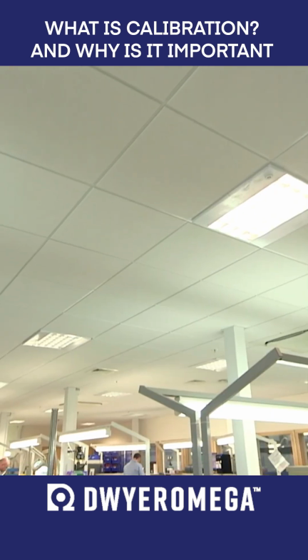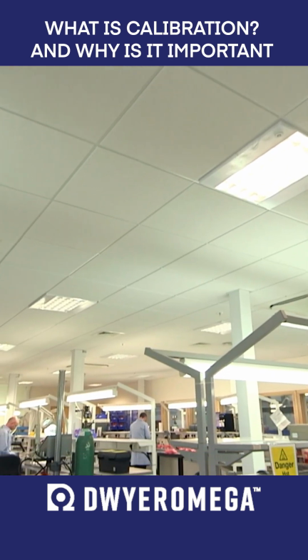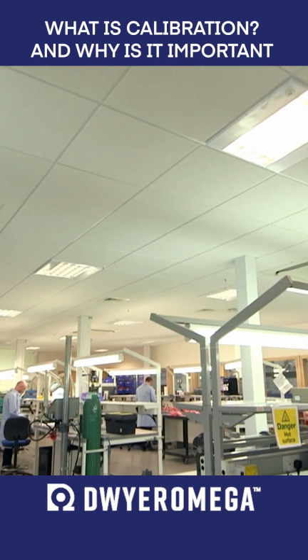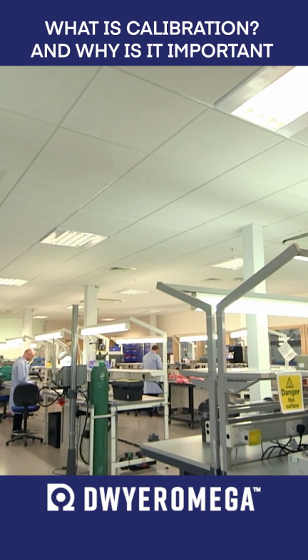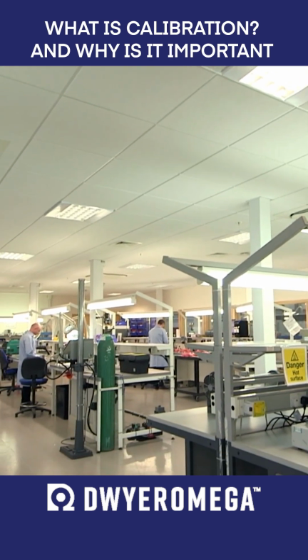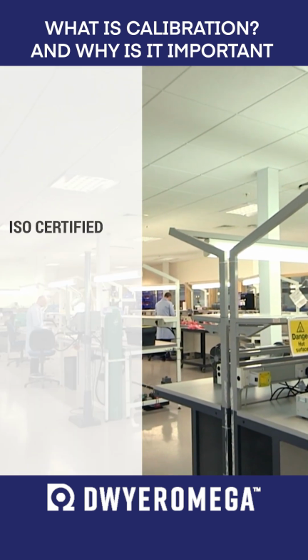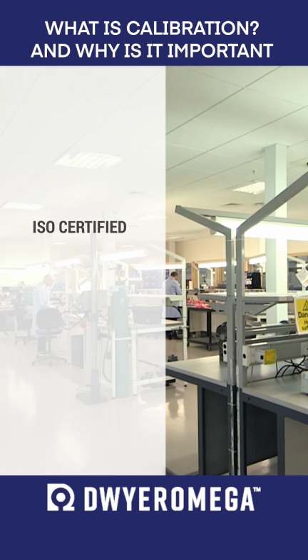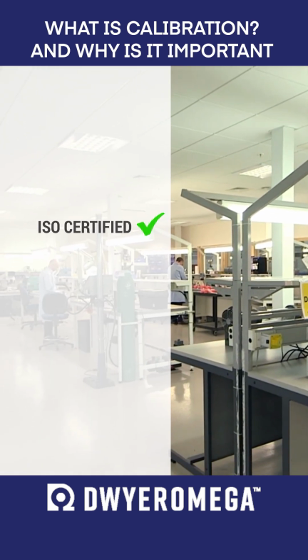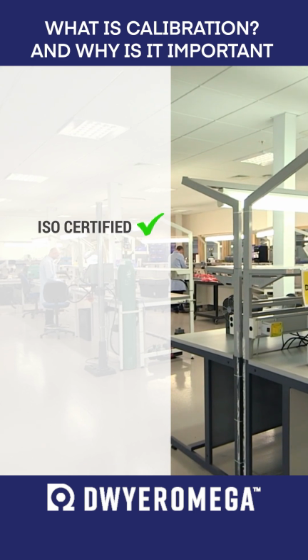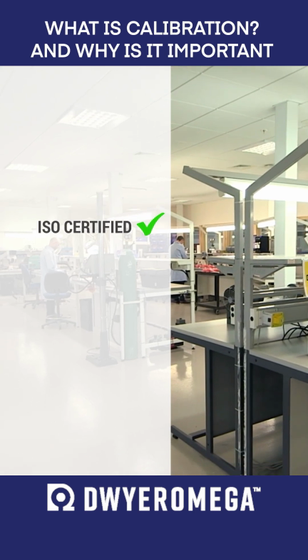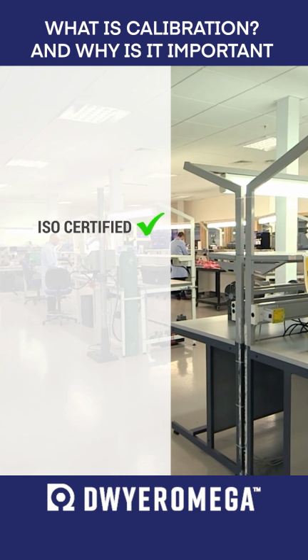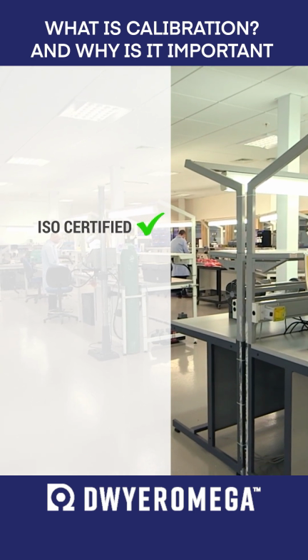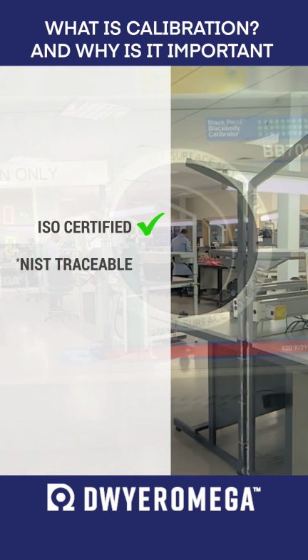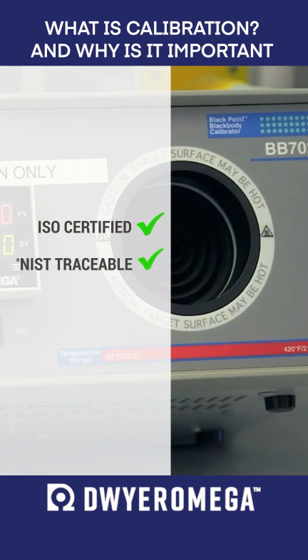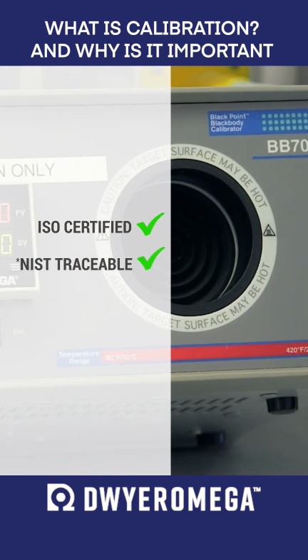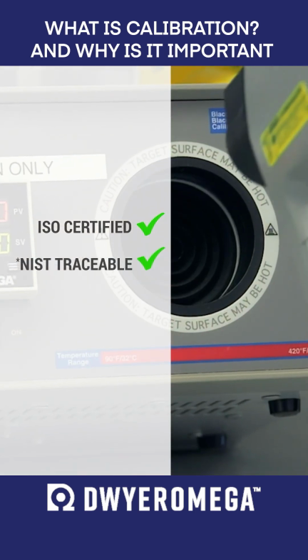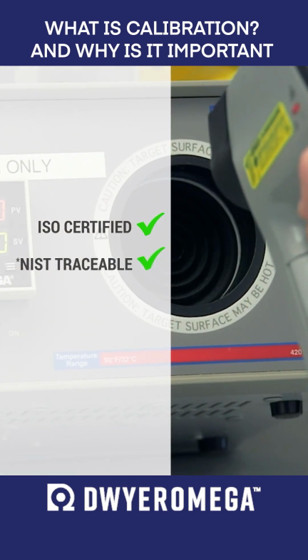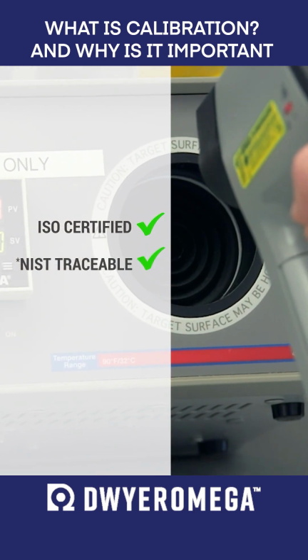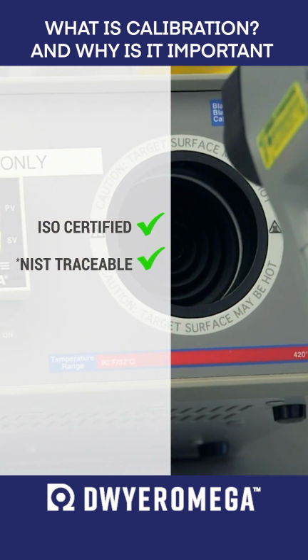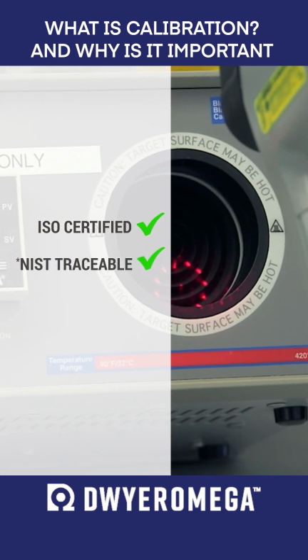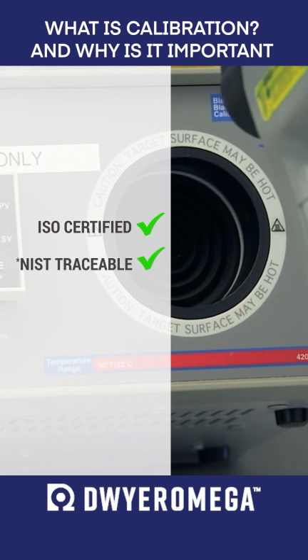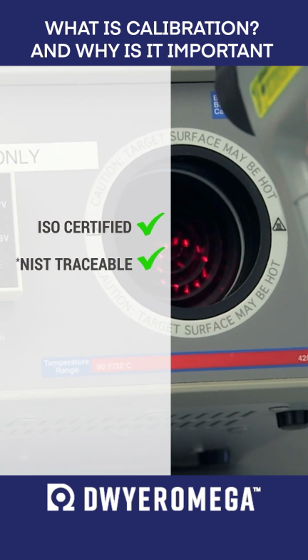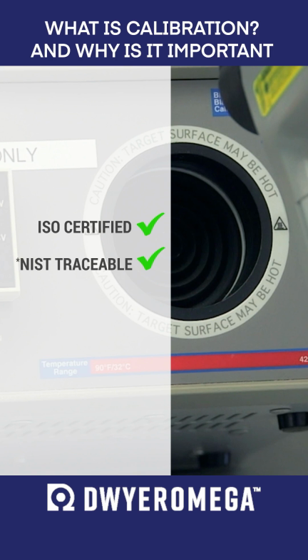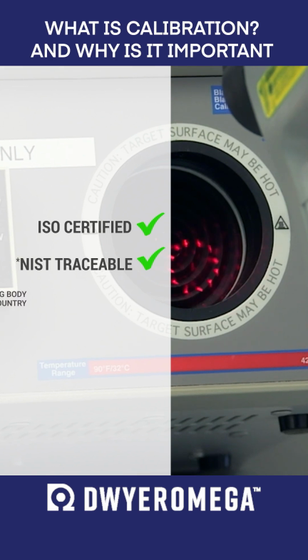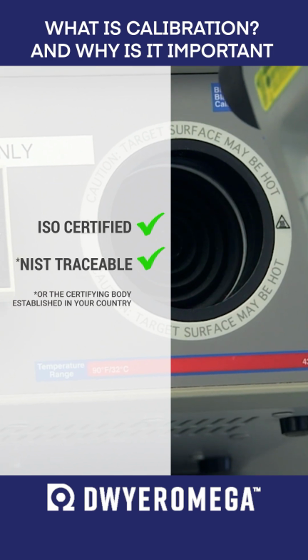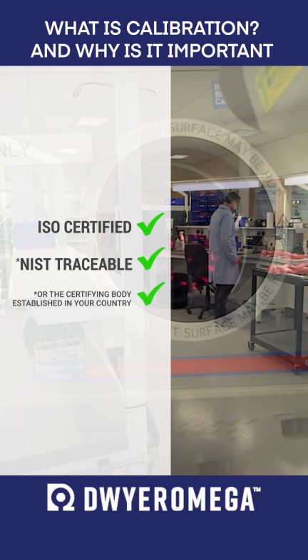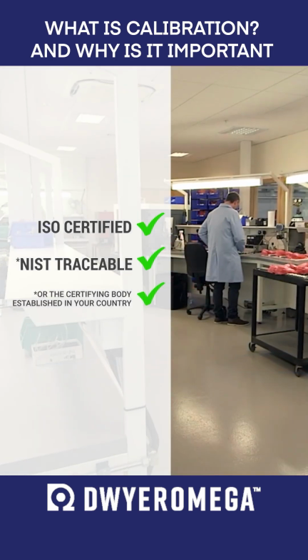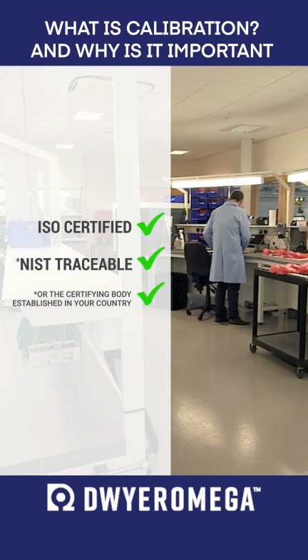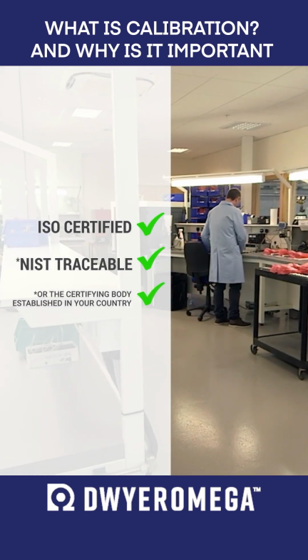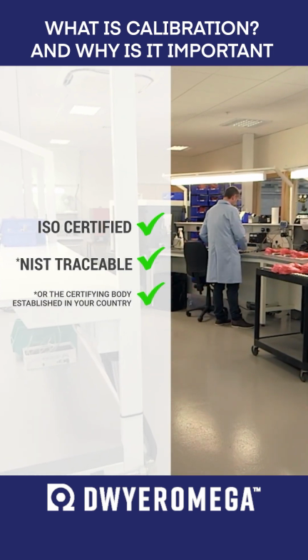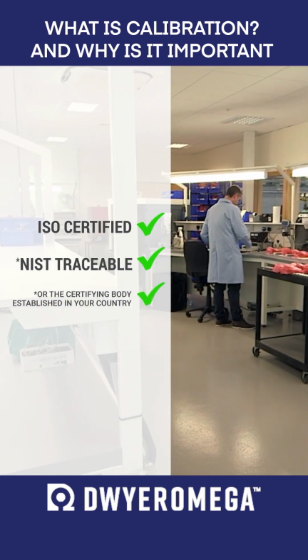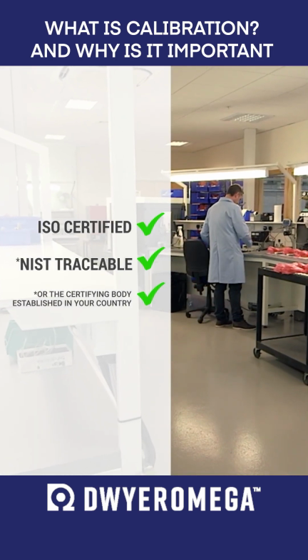Calibration should be conducted by a lab that is certified under ISO standards, providing a calibration that is traceable to the U.S. National Institute of Standards and Technology, or NIST, or the respective national metrology institution established in your country.